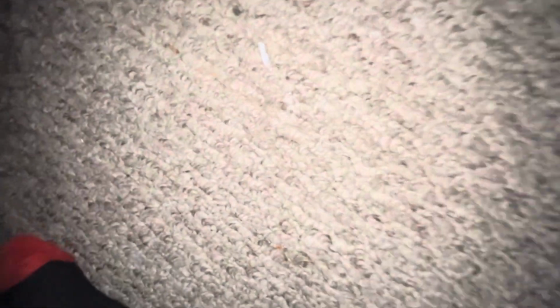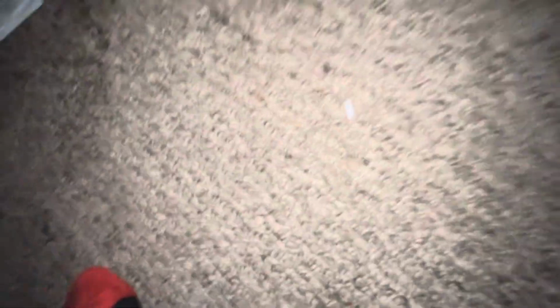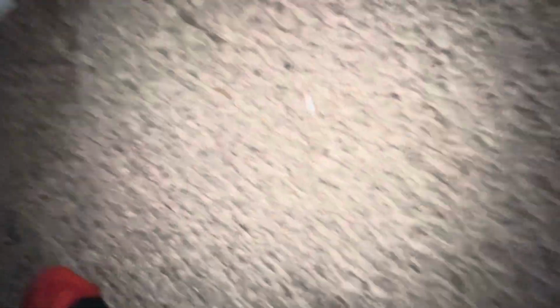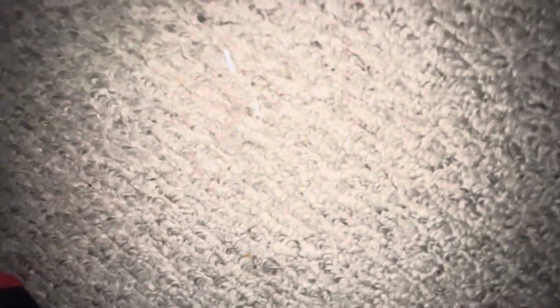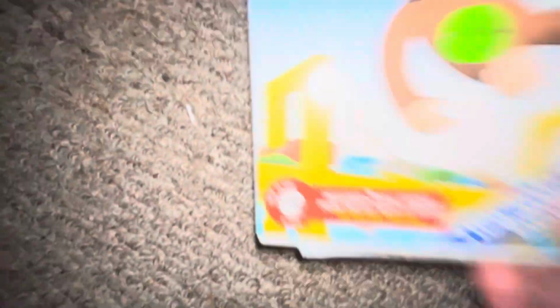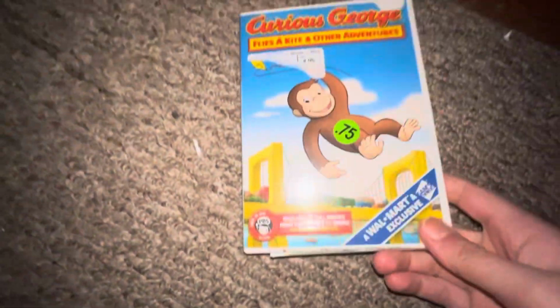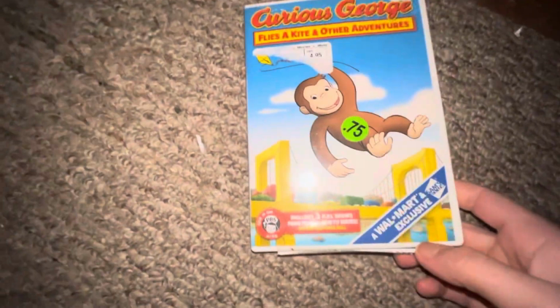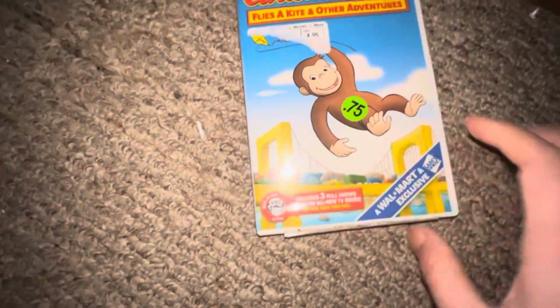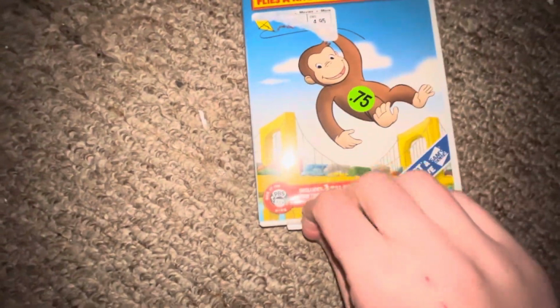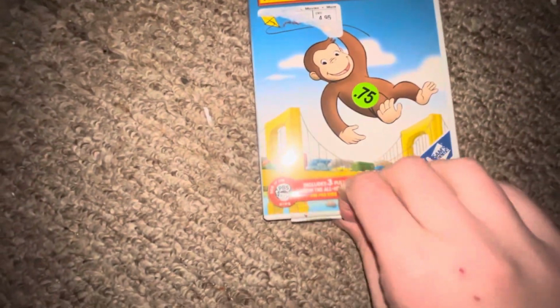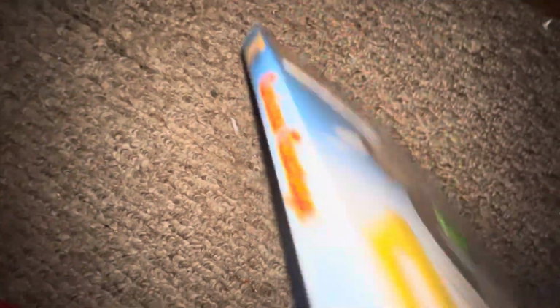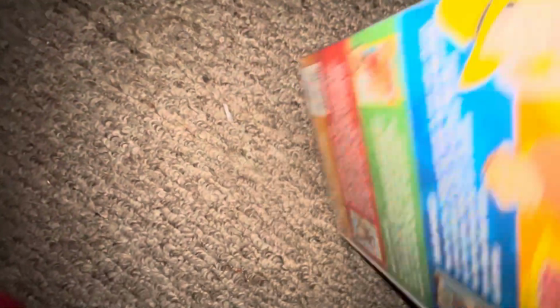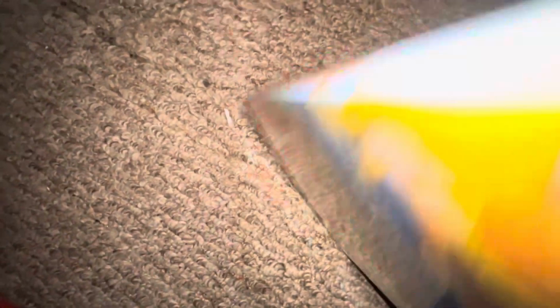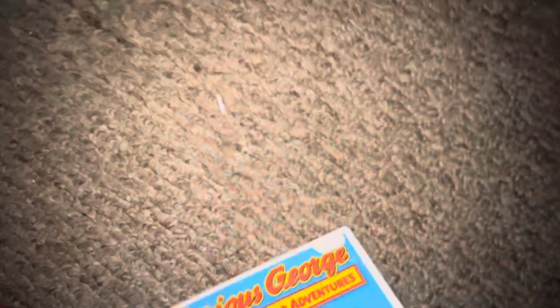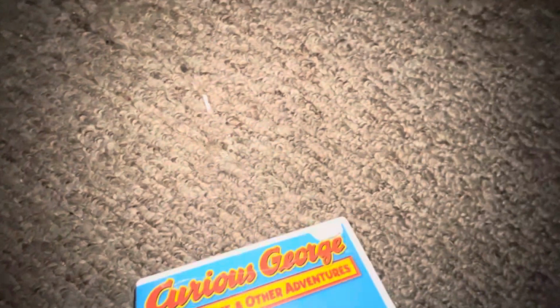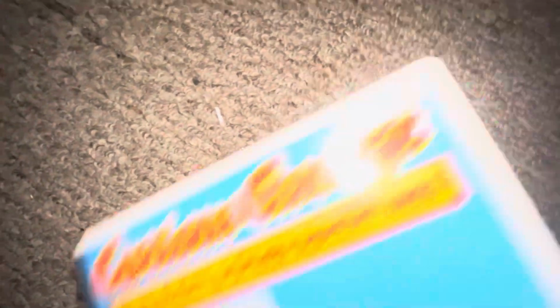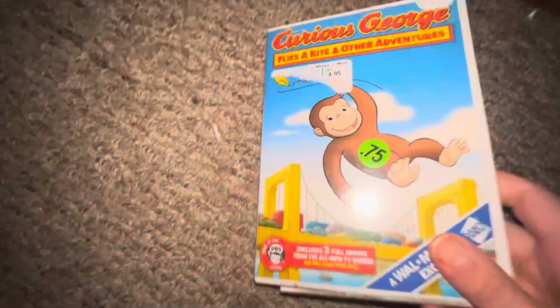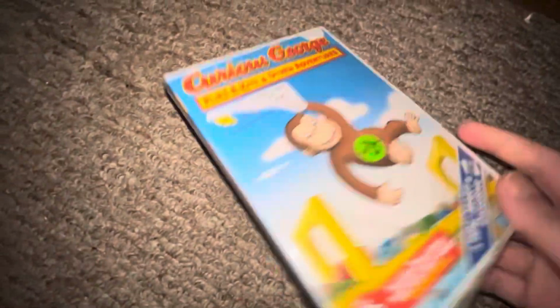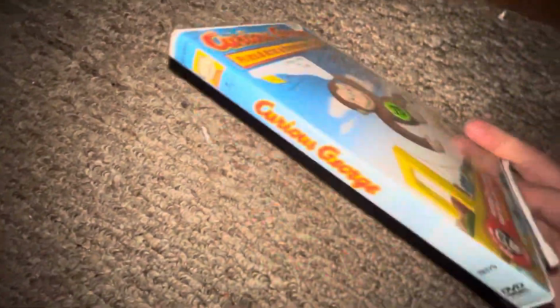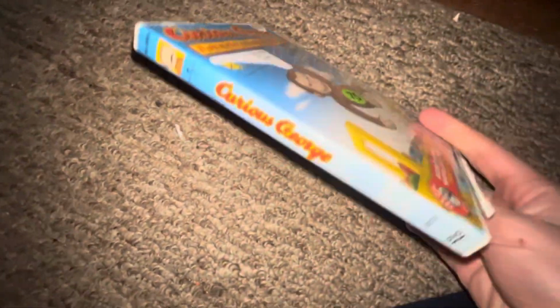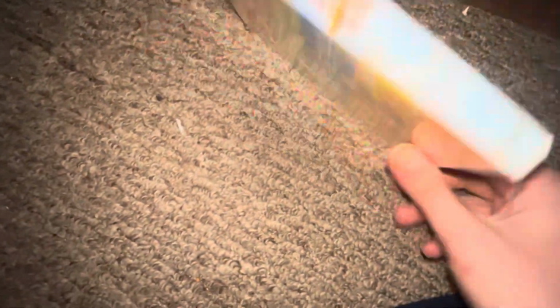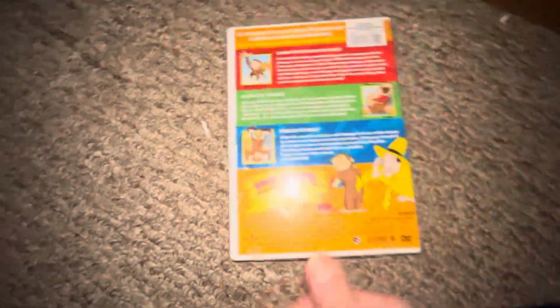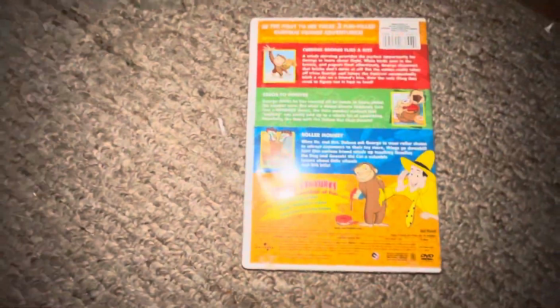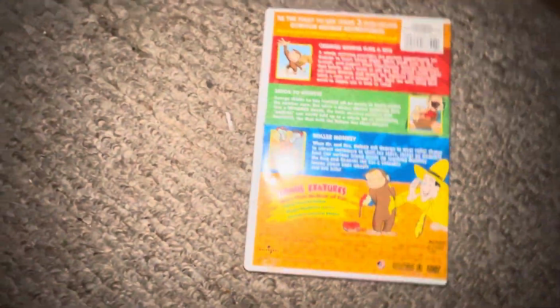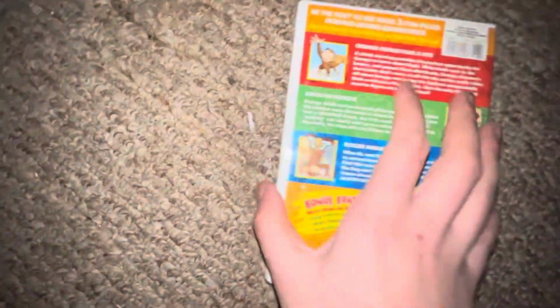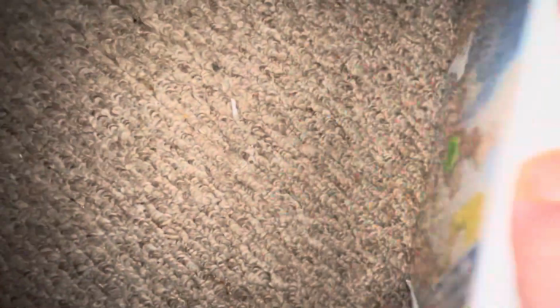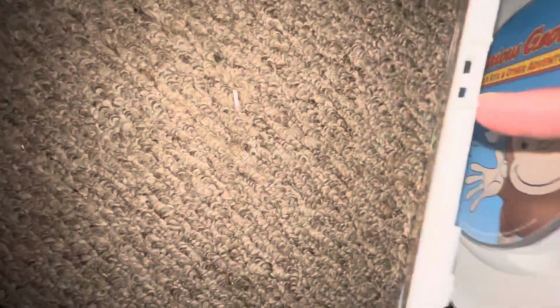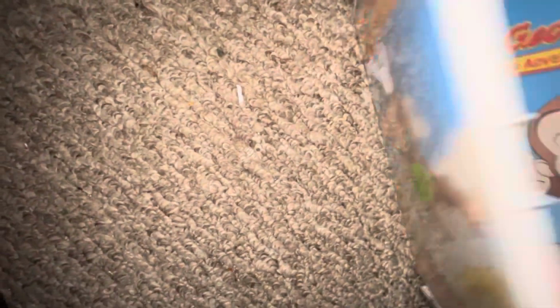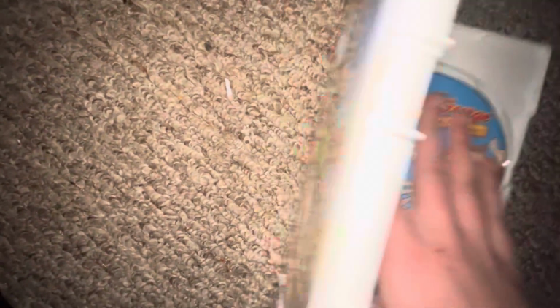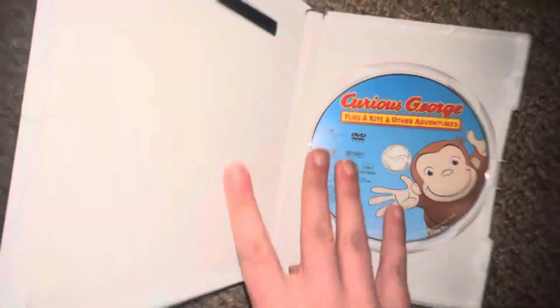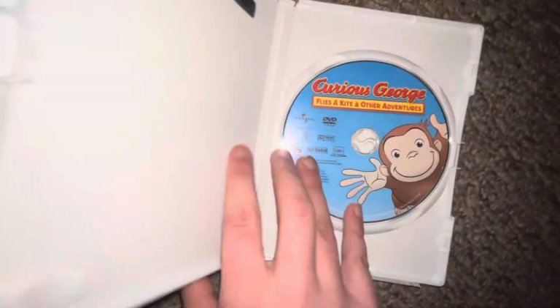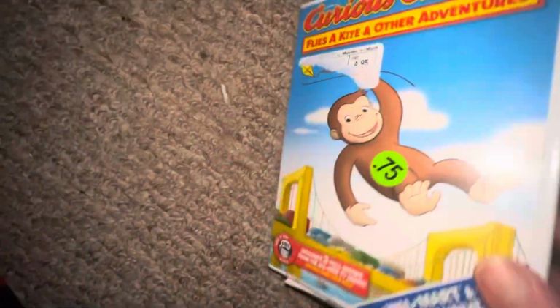Up next I got Cure Charge — spine, back, DVD.